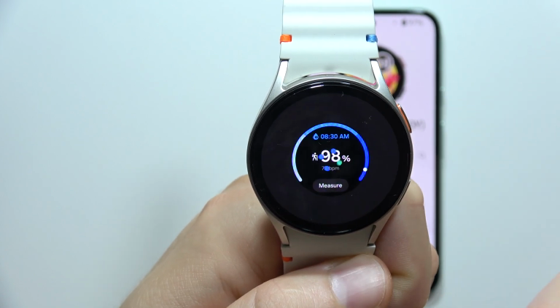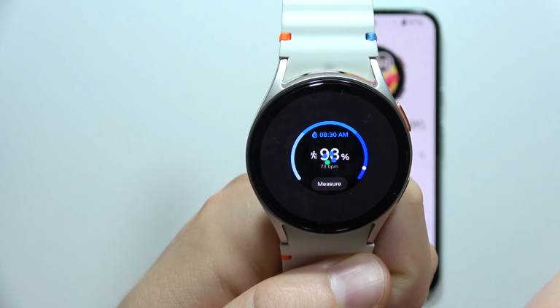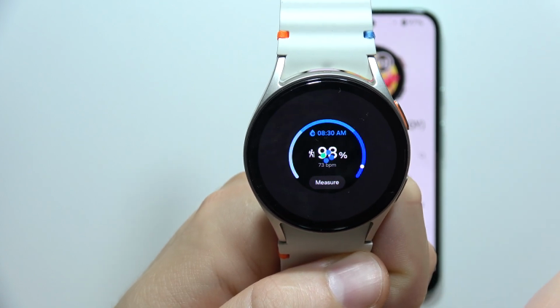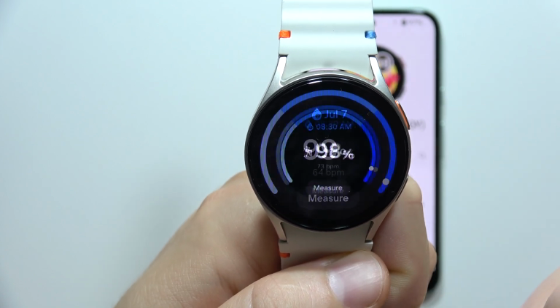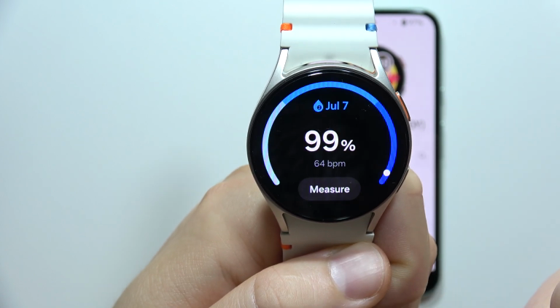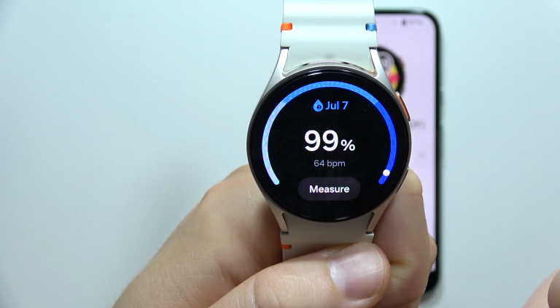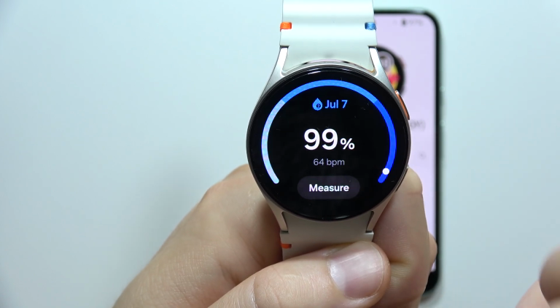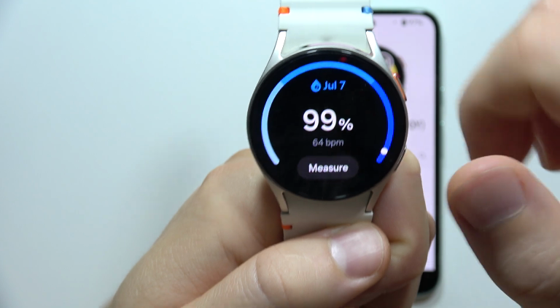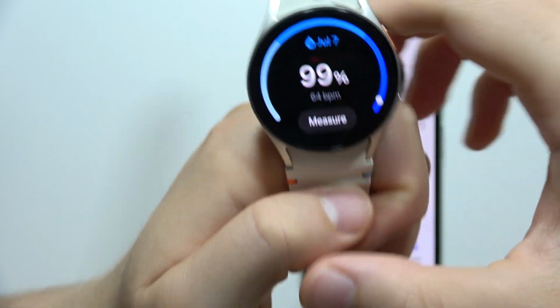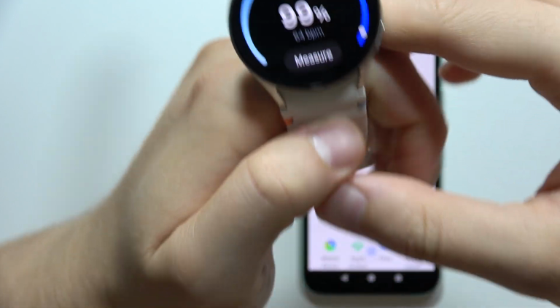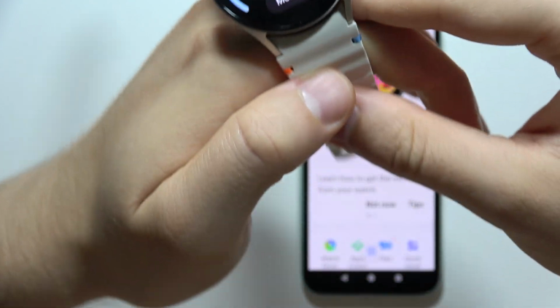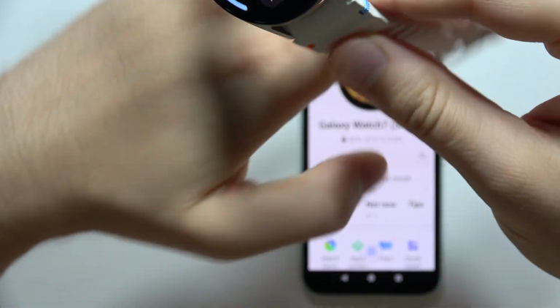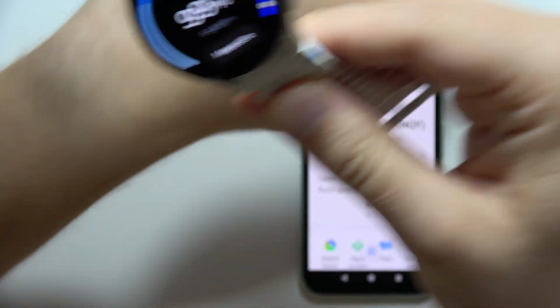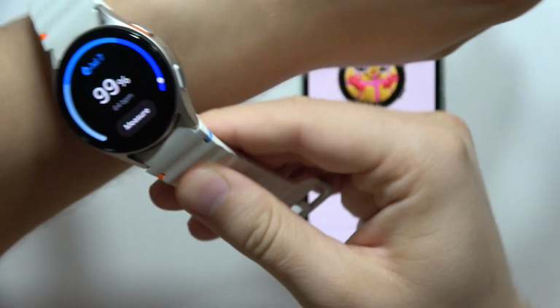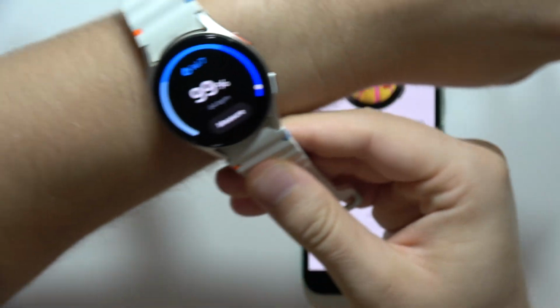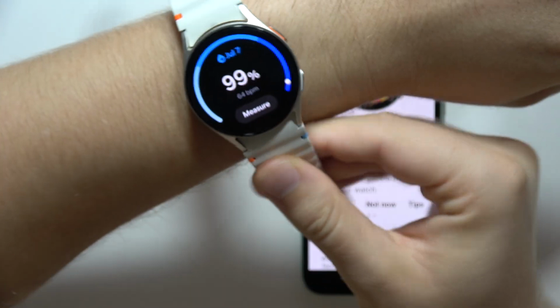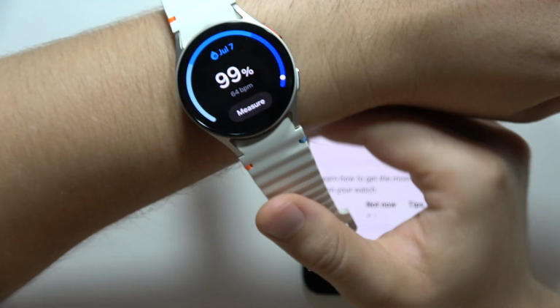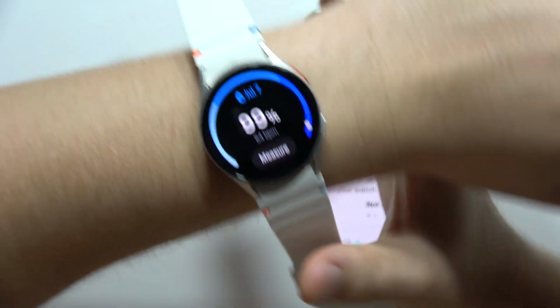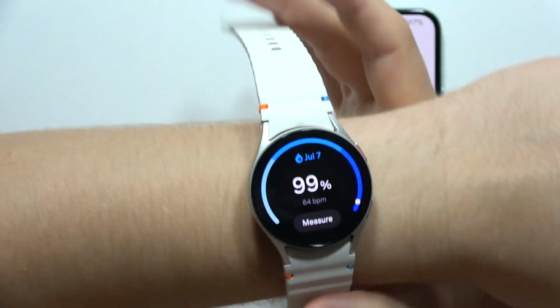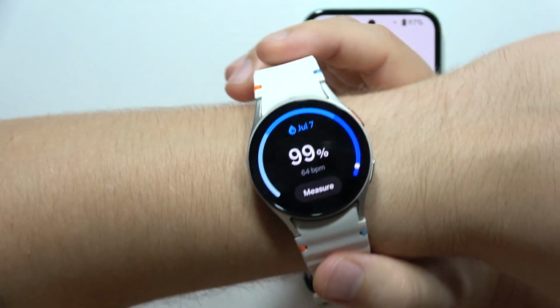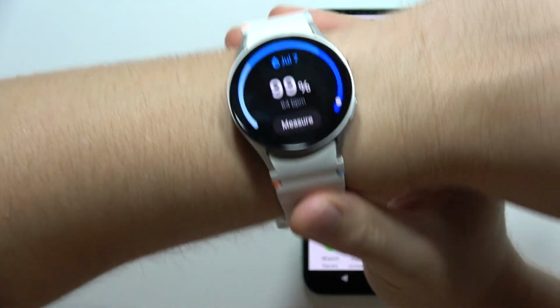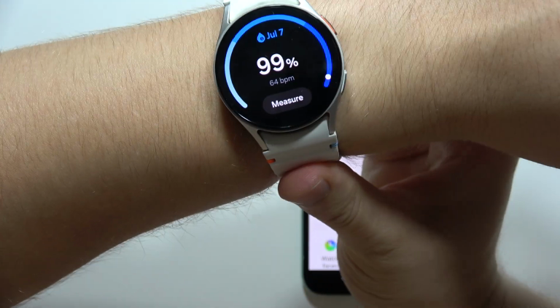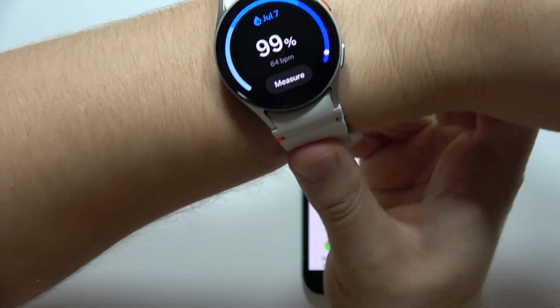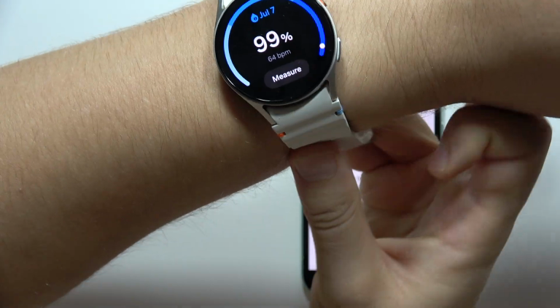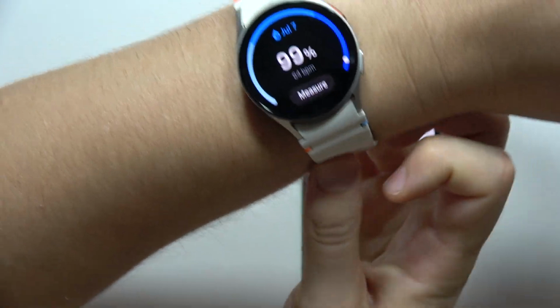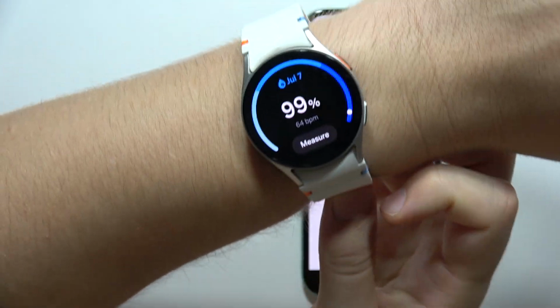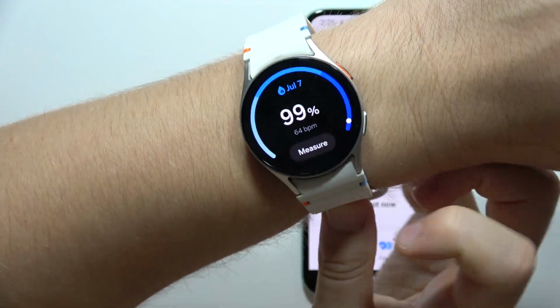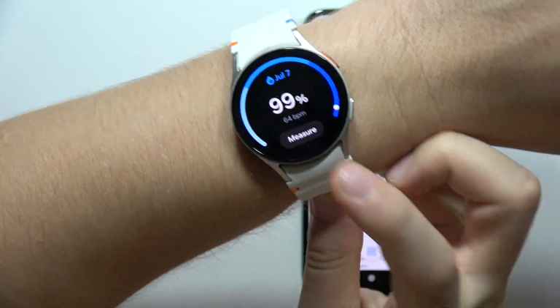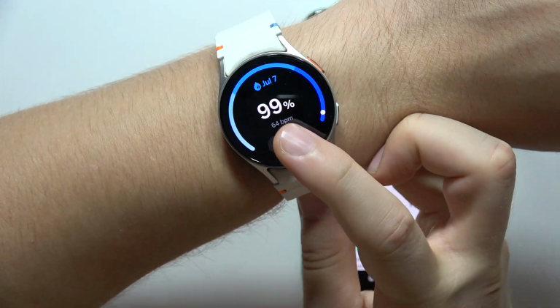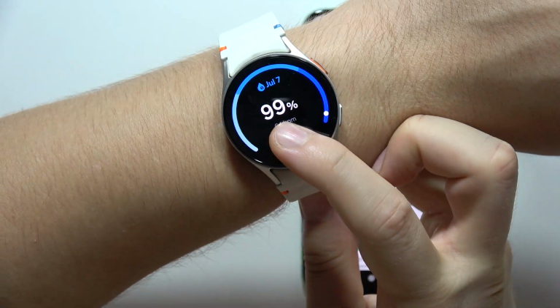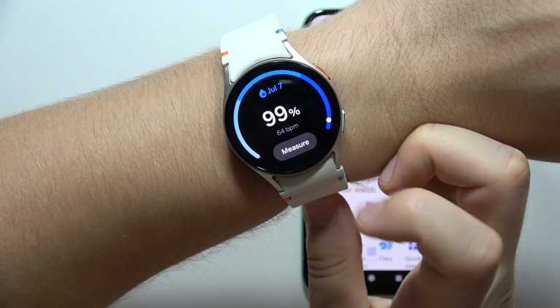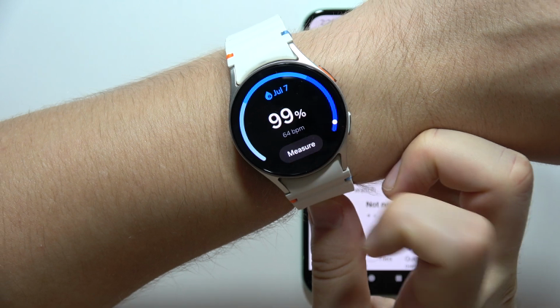Tap on it once, and now you will have to put your watch on the wrist, and then you can start measurements.